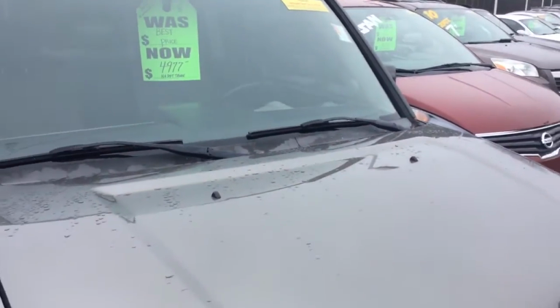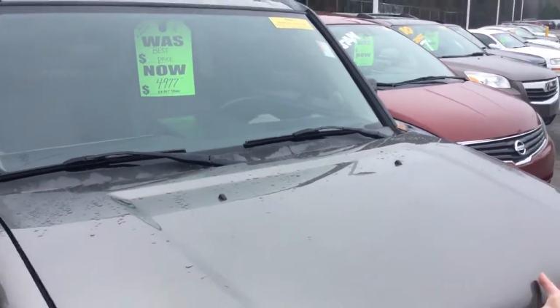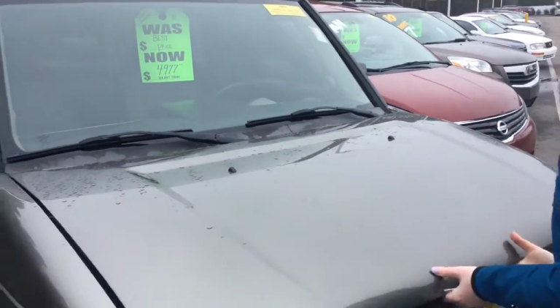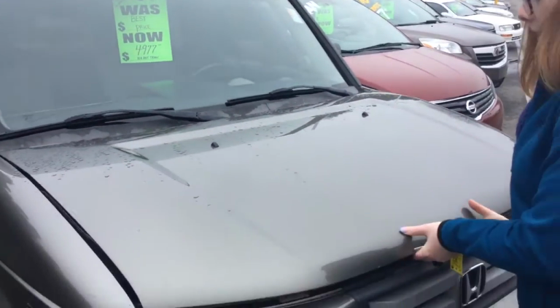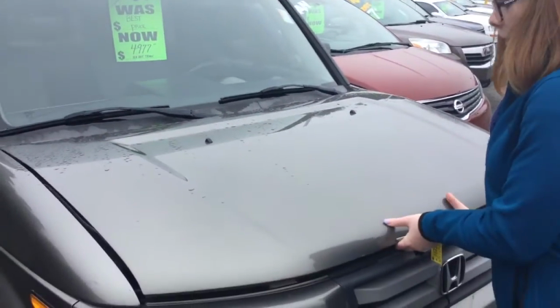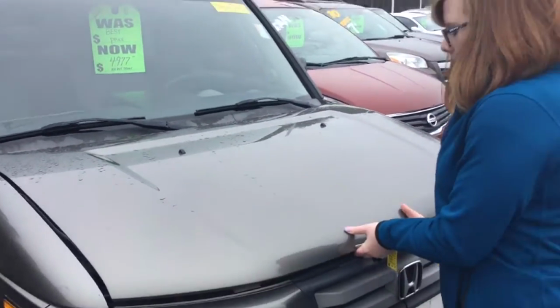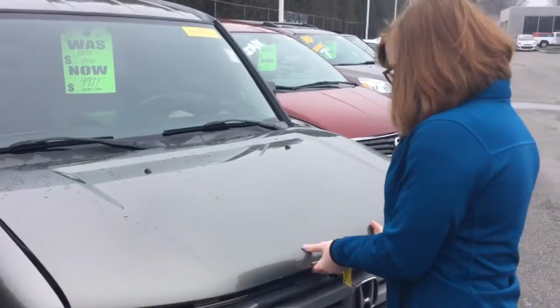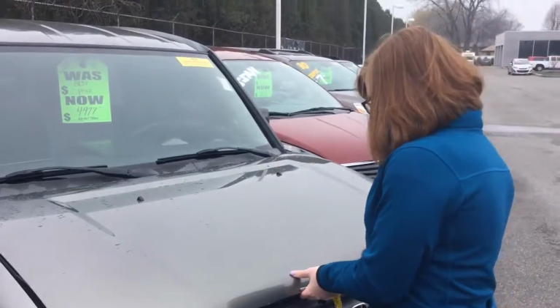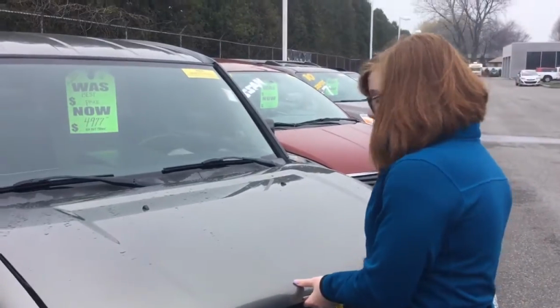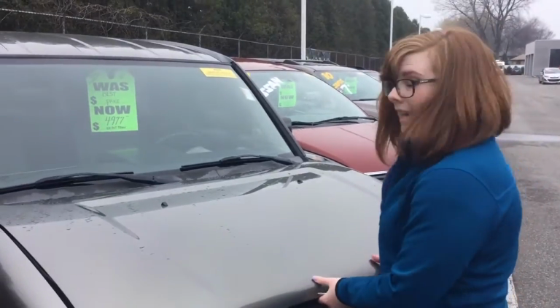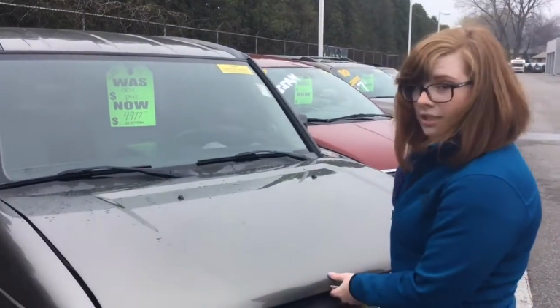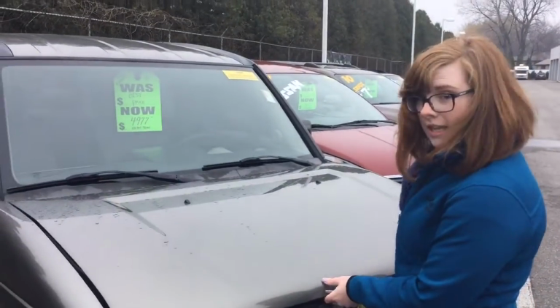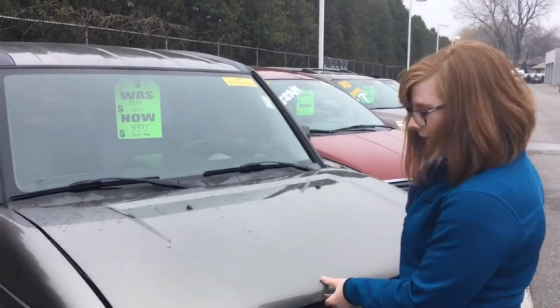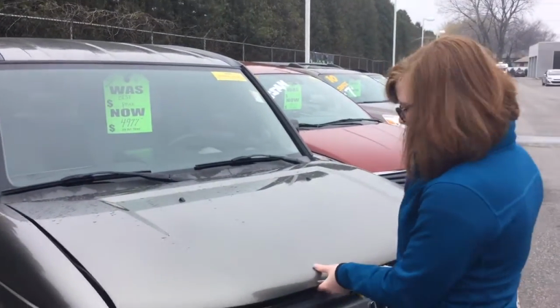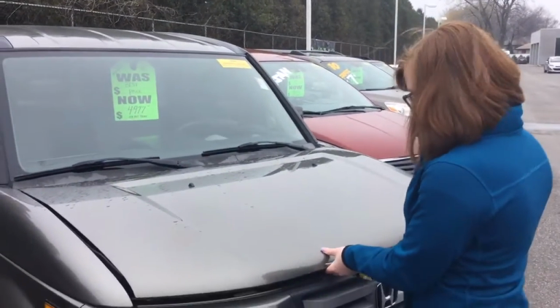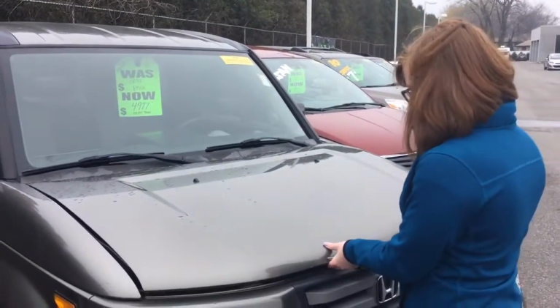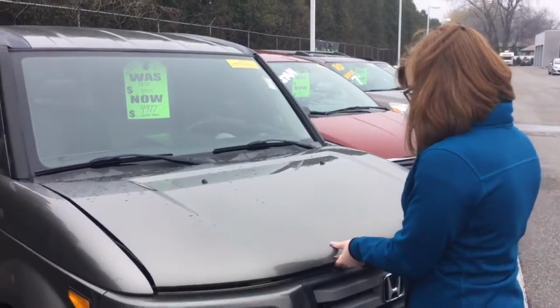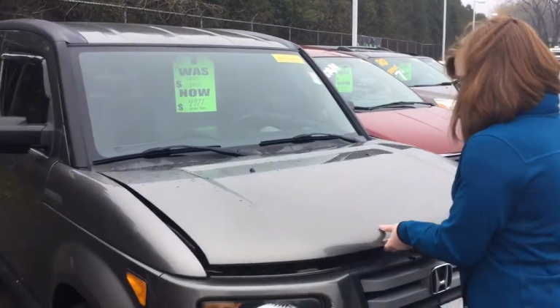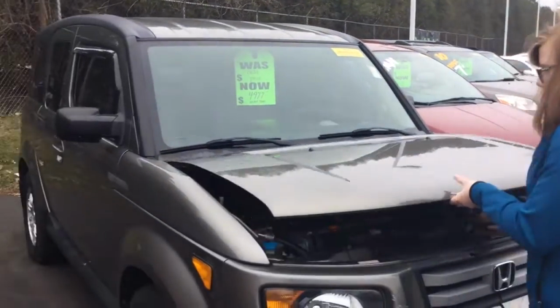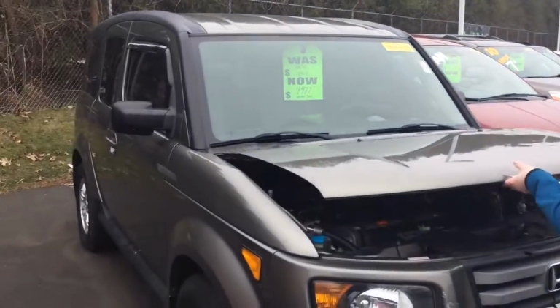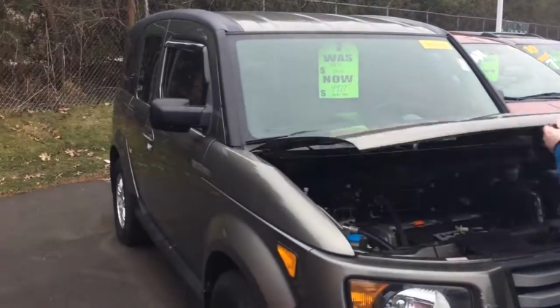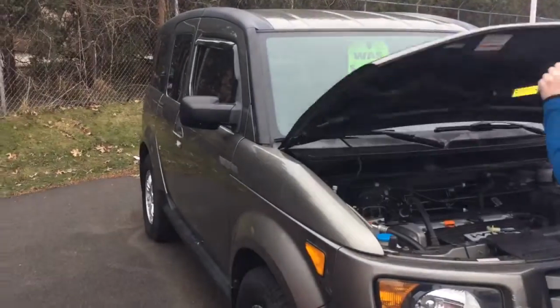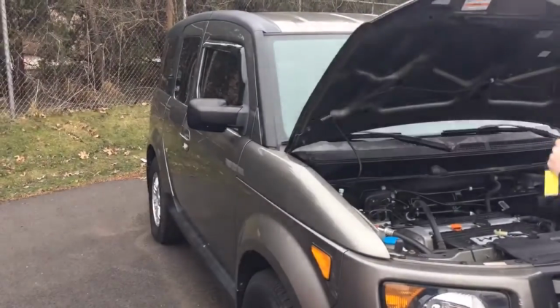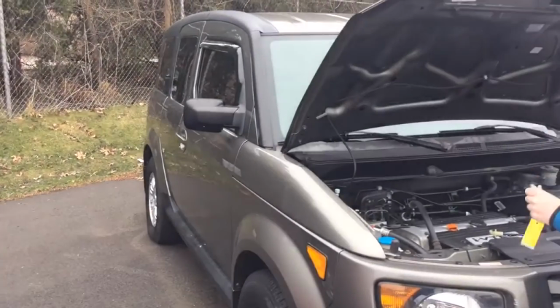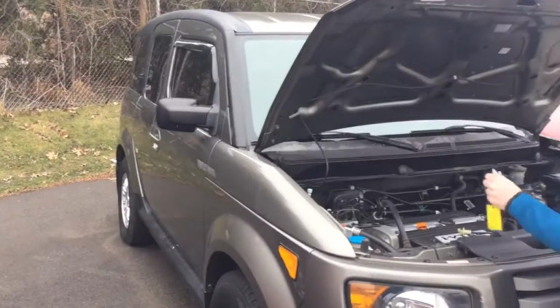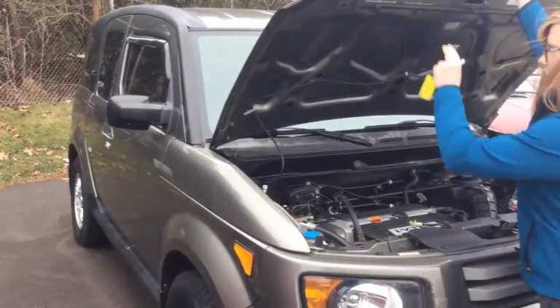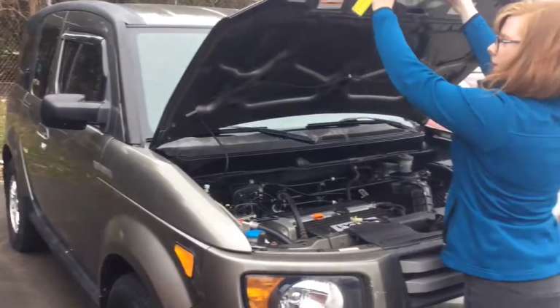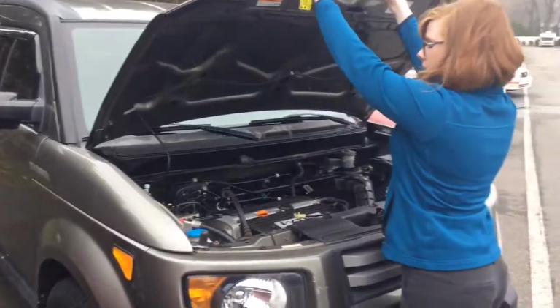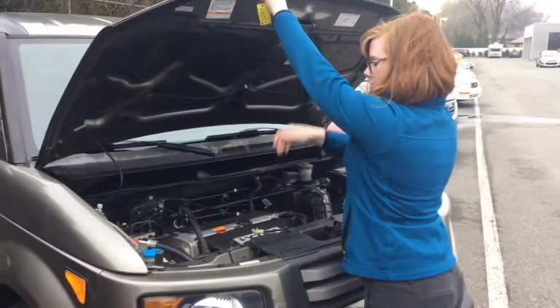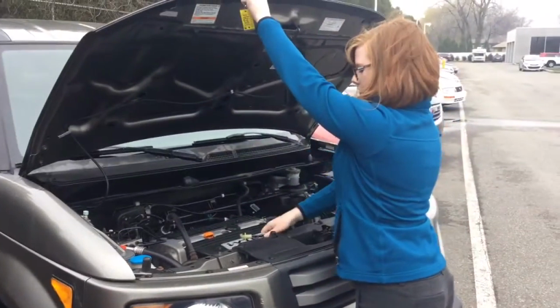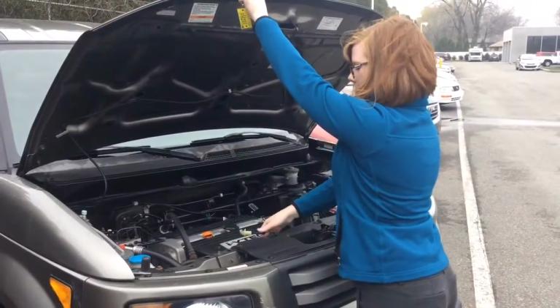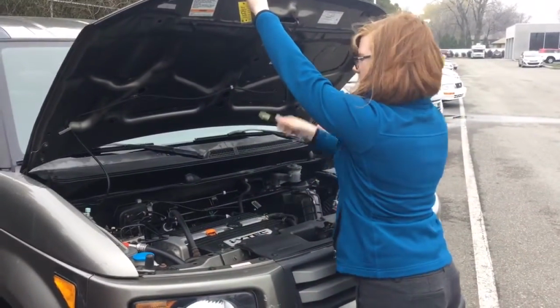This is one of our wholesale vehicles — the check engine light is on. And since it's one of our wholesale vehicles, there is no negotiating on the price.